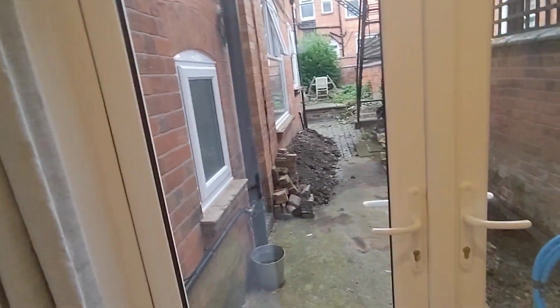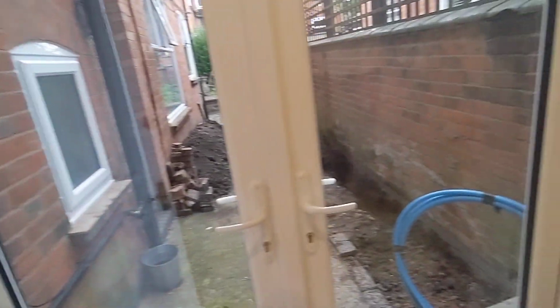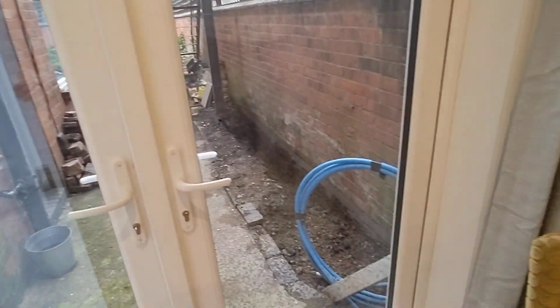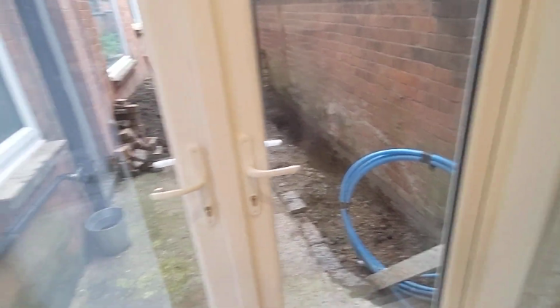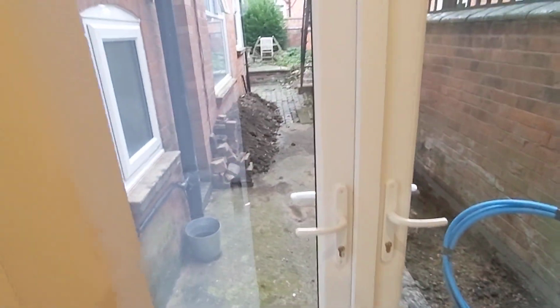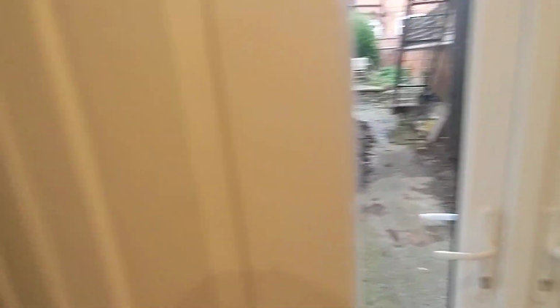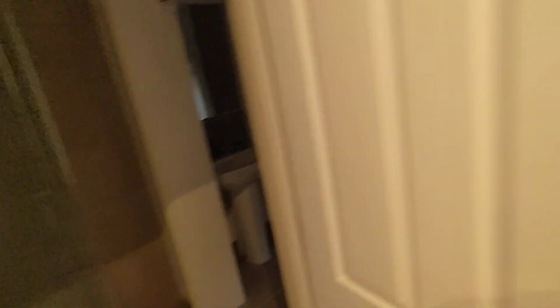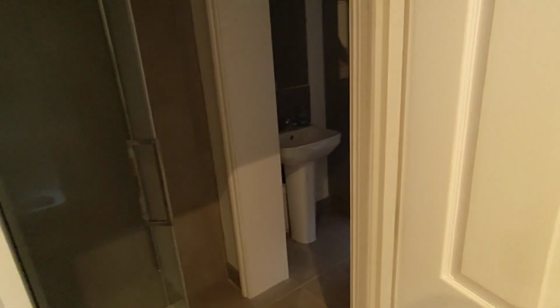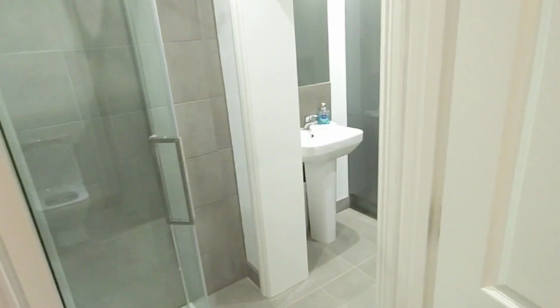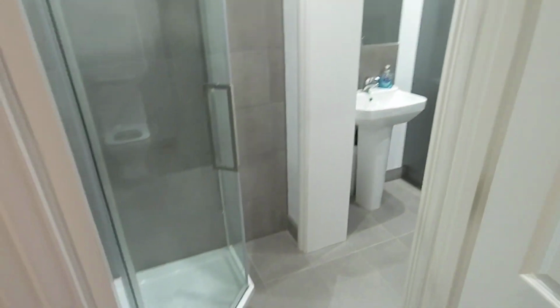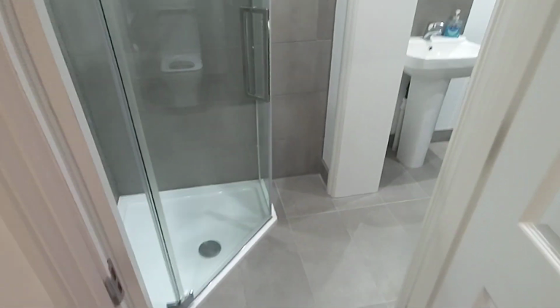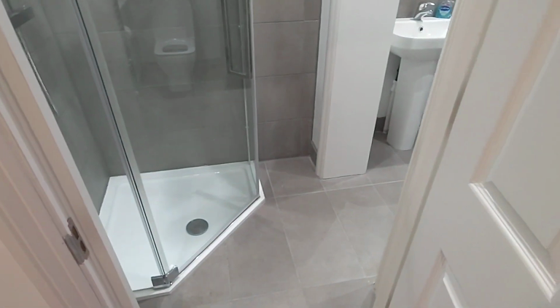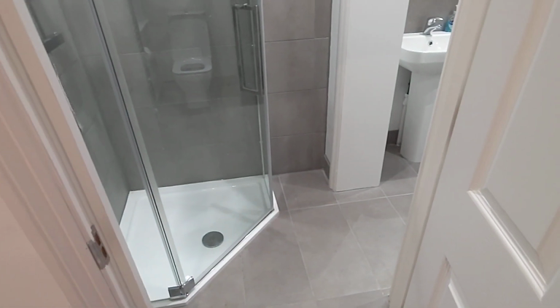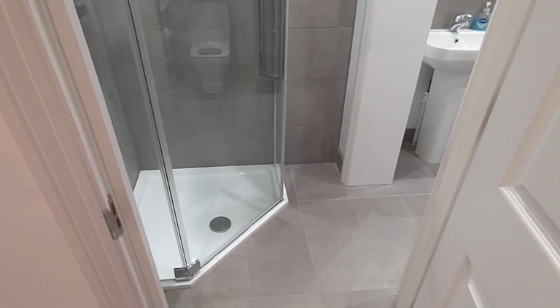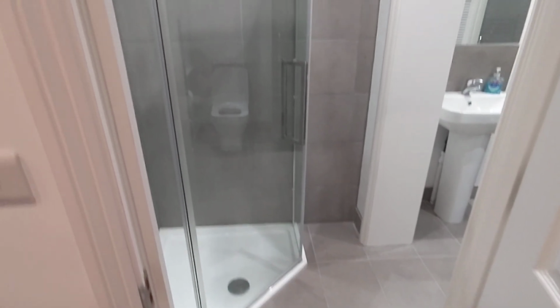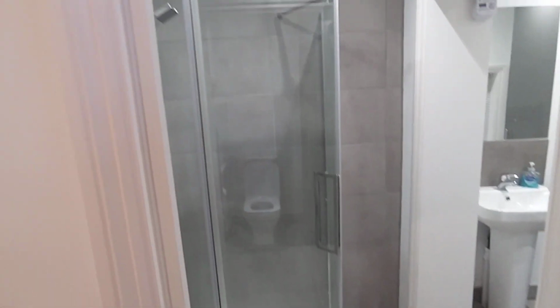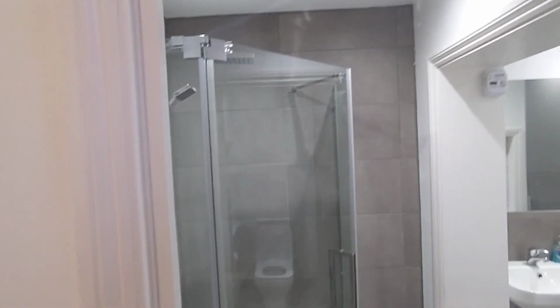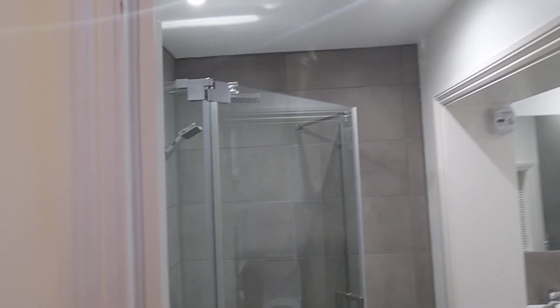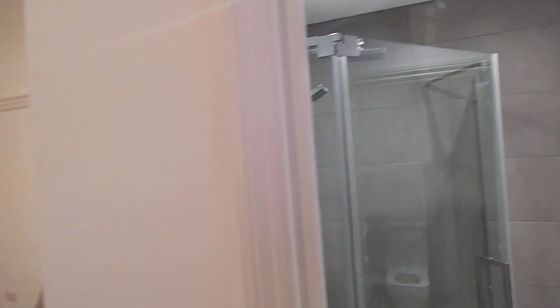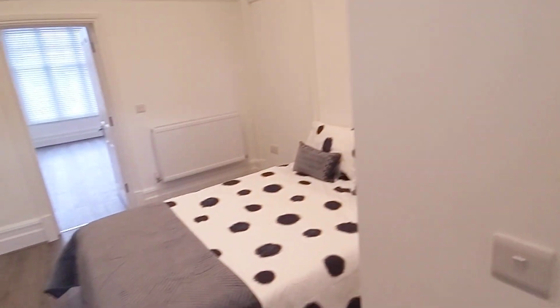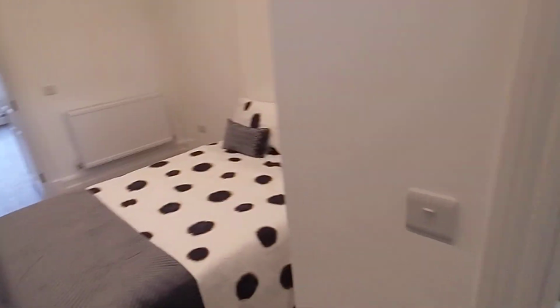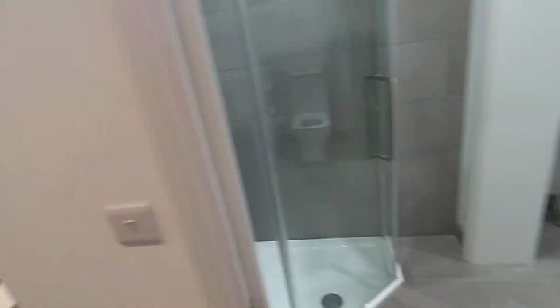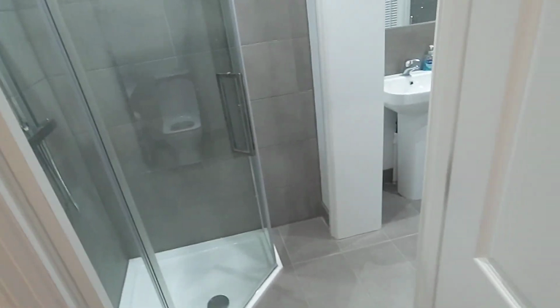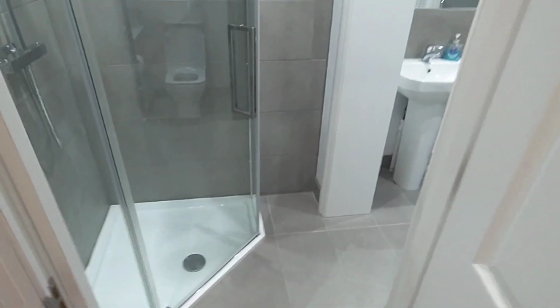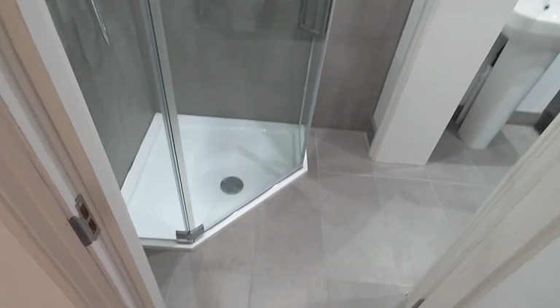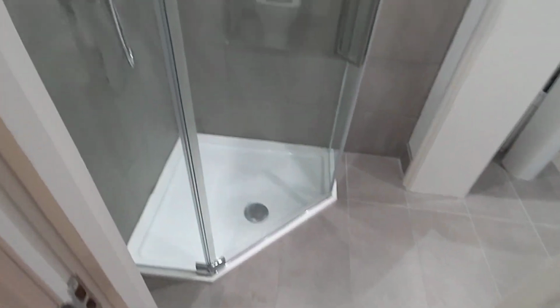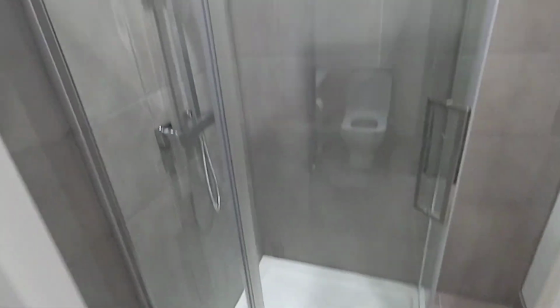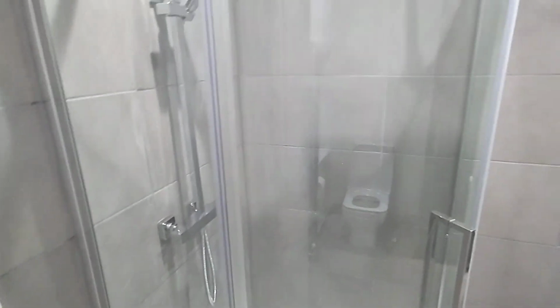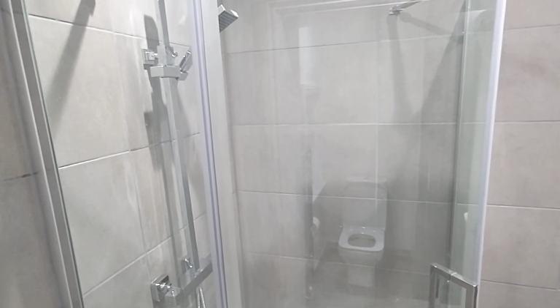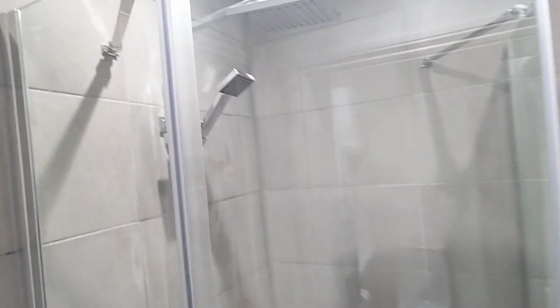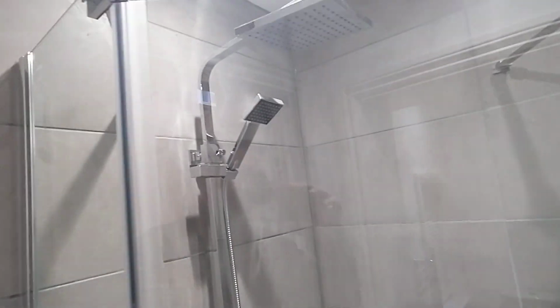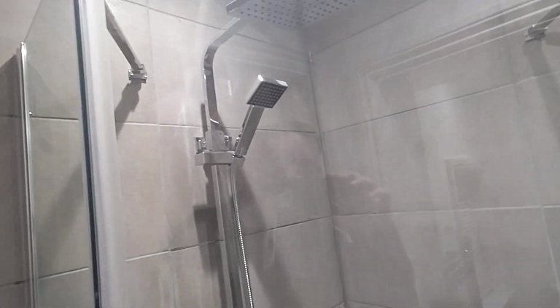A little bit of work happening — obviously that's not going to be there forever. Then we've got the bathroom, so it's like an en-suite bathroom. Bedrooms here, bathrooms here. Nice big shower enclosure with the rainfall shower head installed.